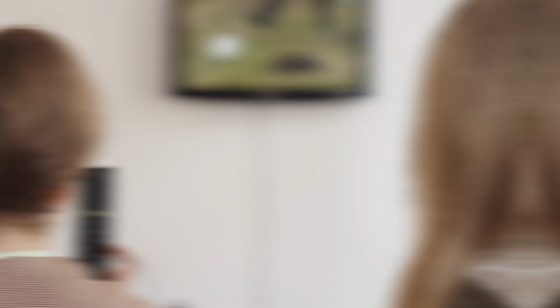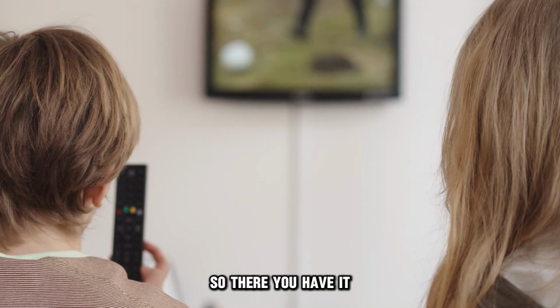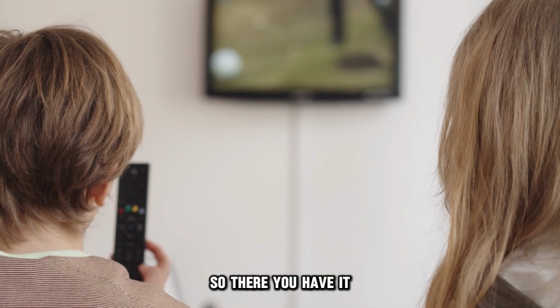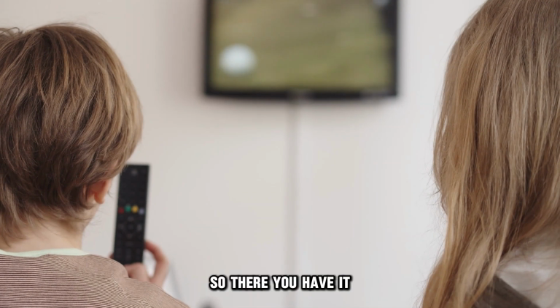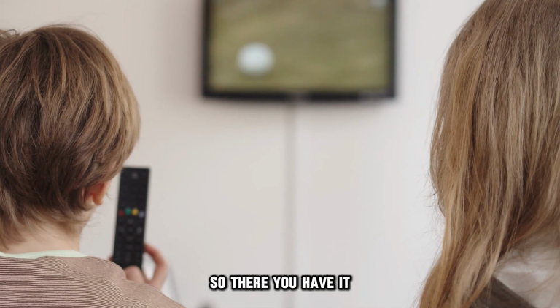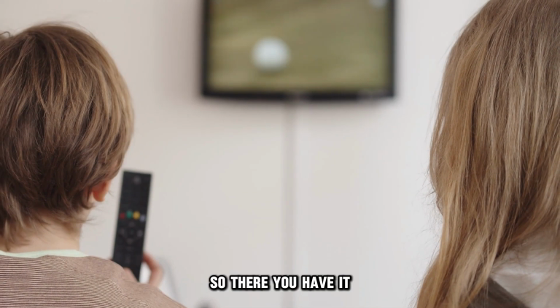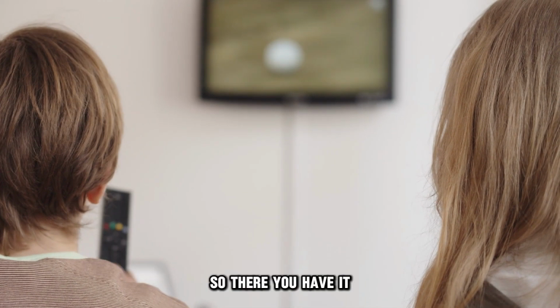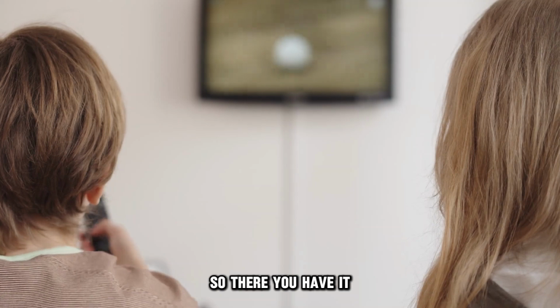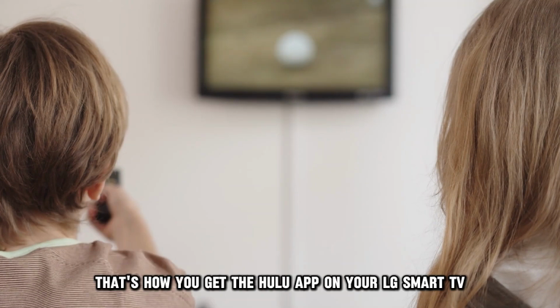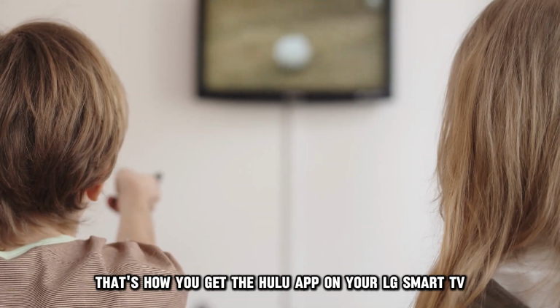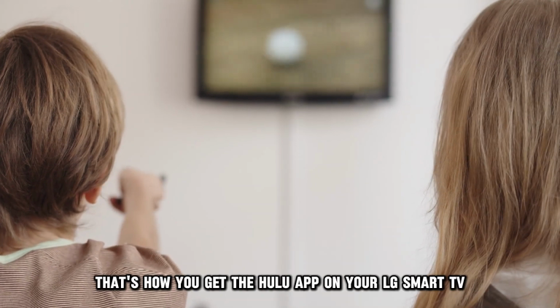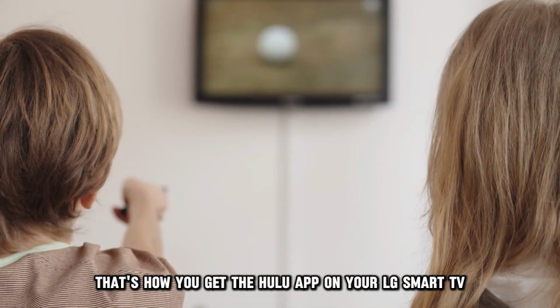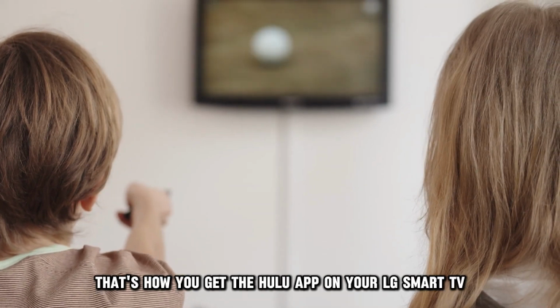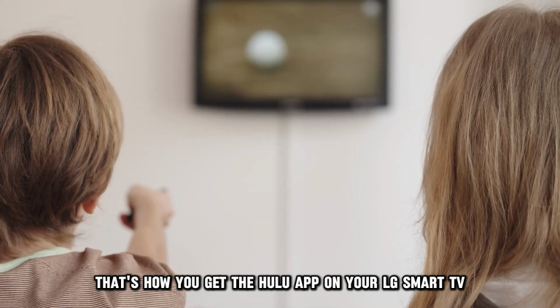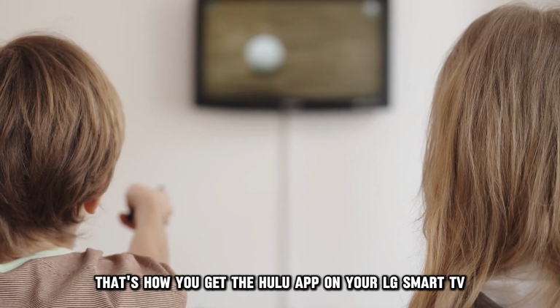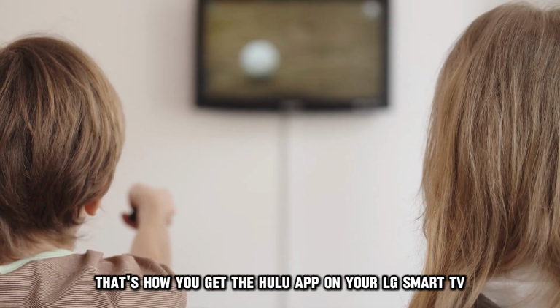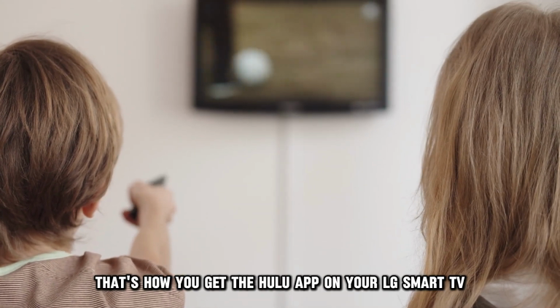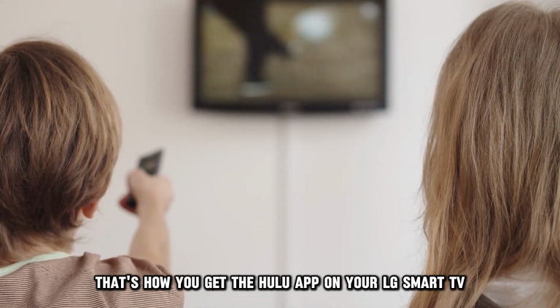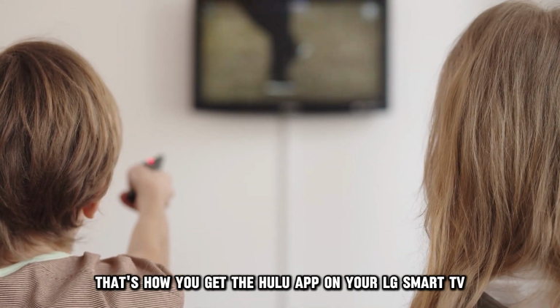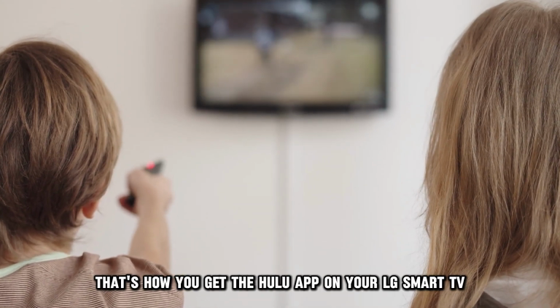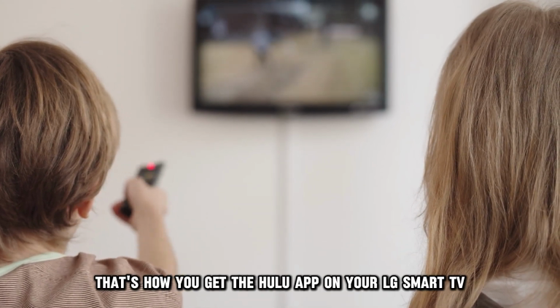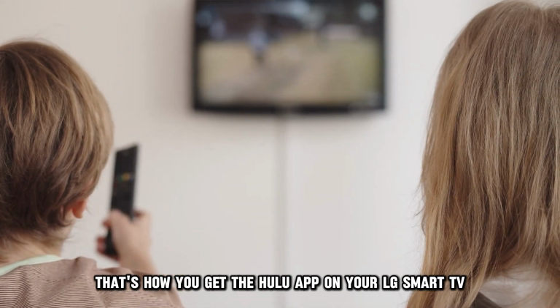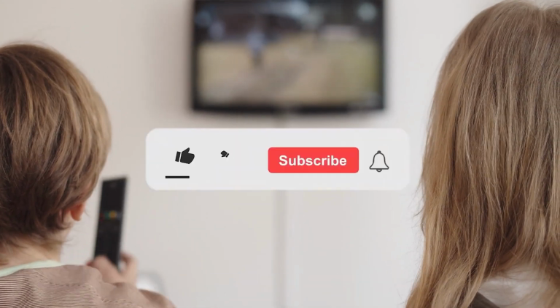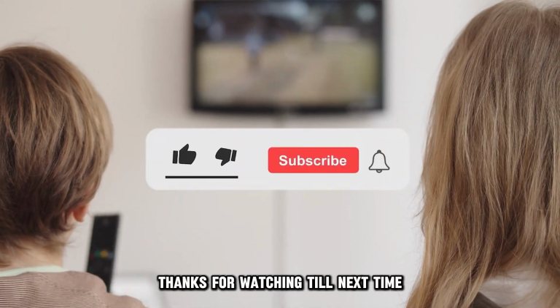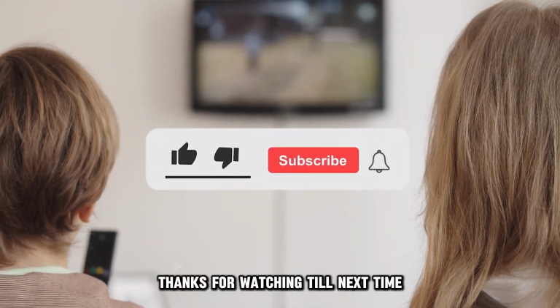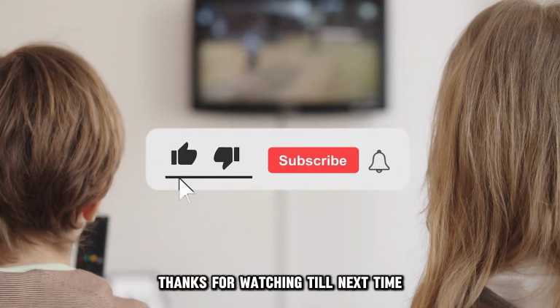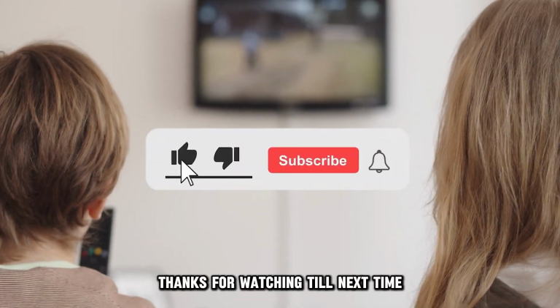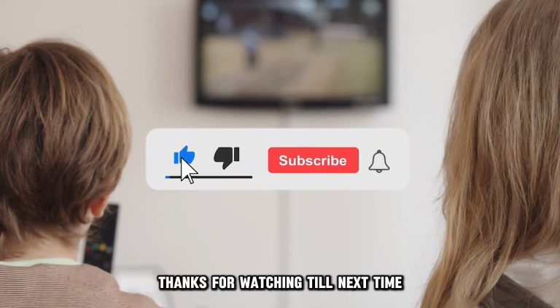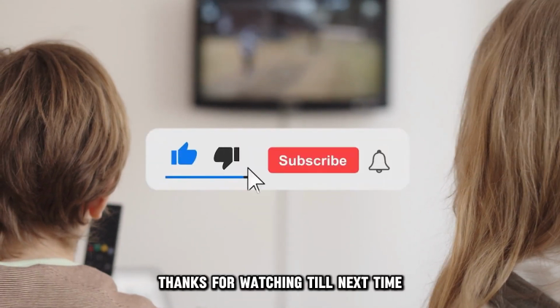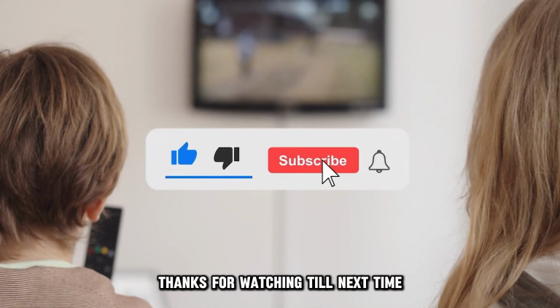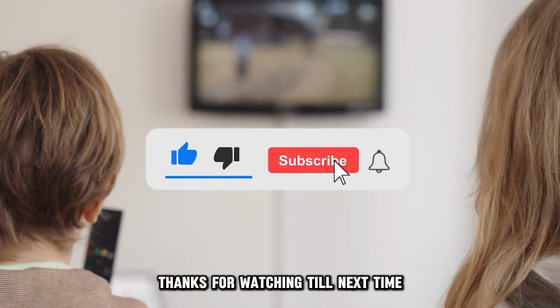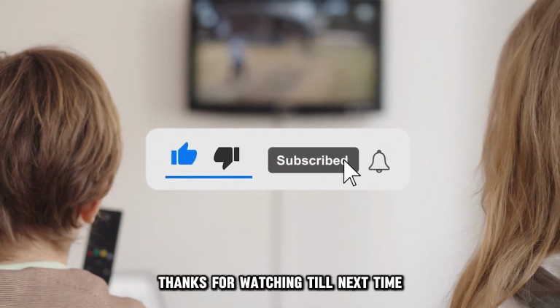So, there you have it. That's how you get the Hulu app on your LG Smart TV. Thanks for watching. Till next time.